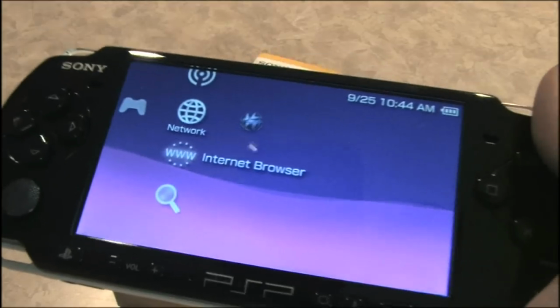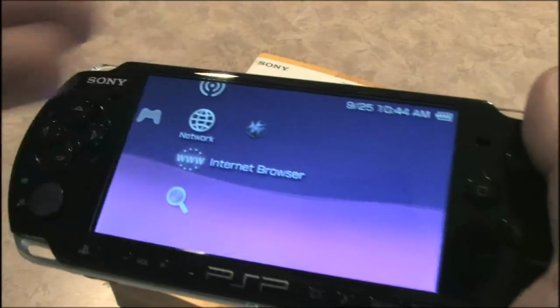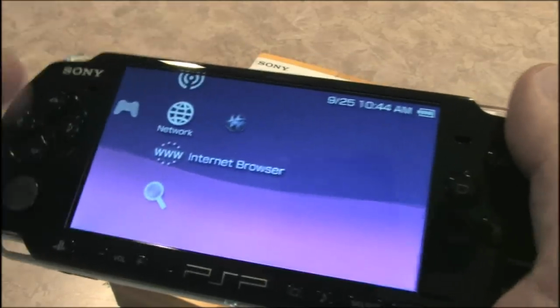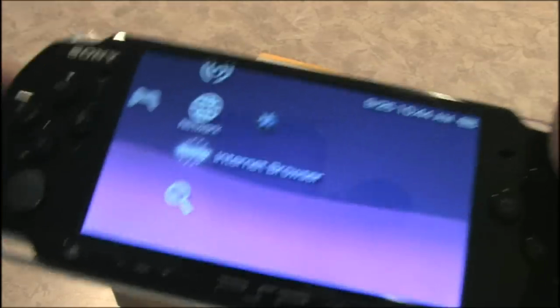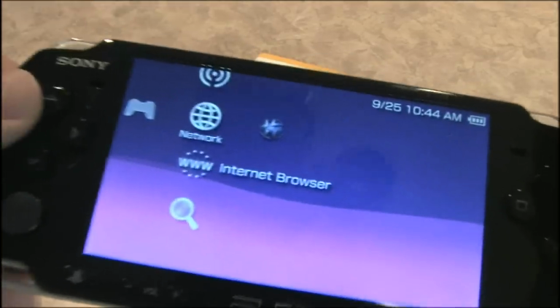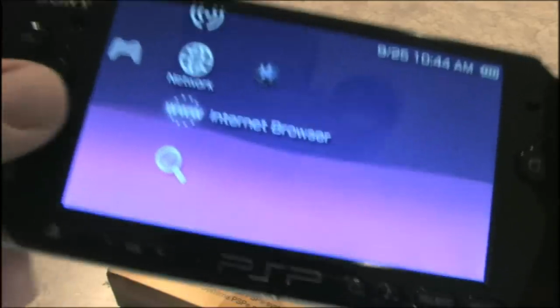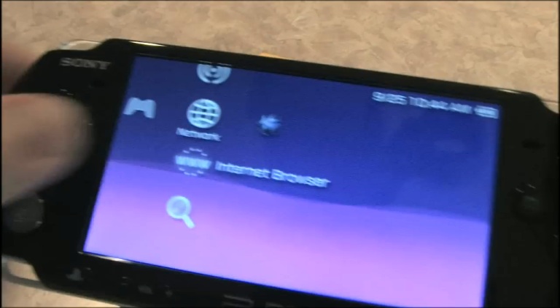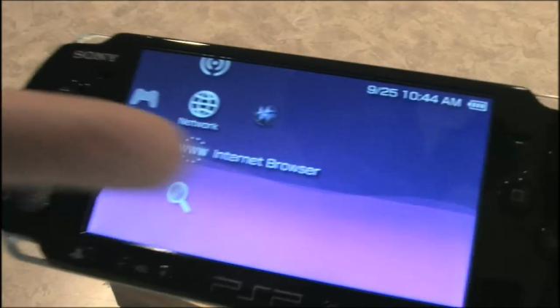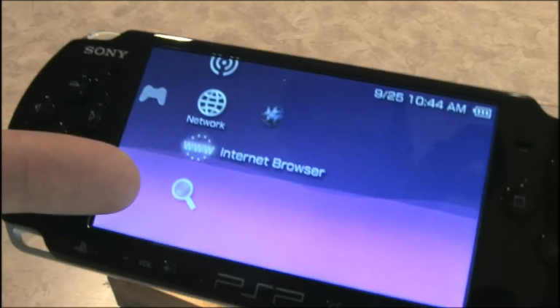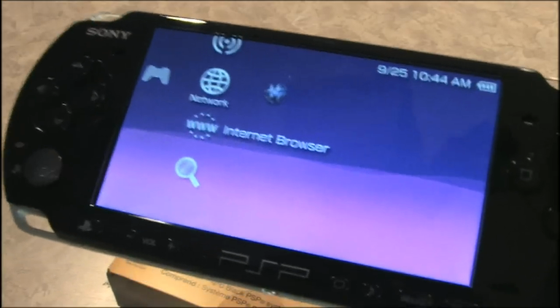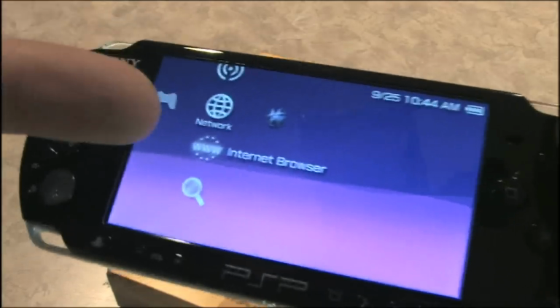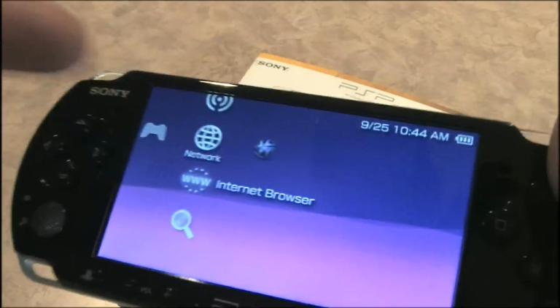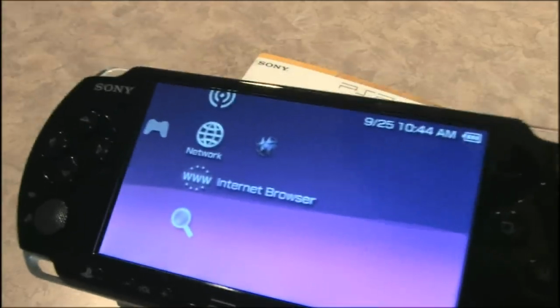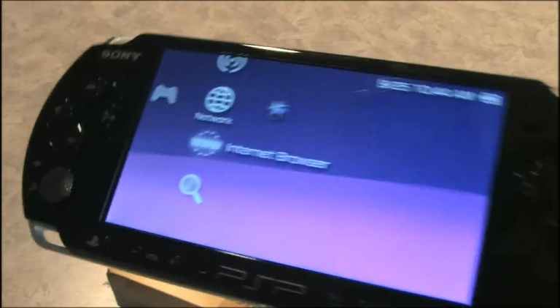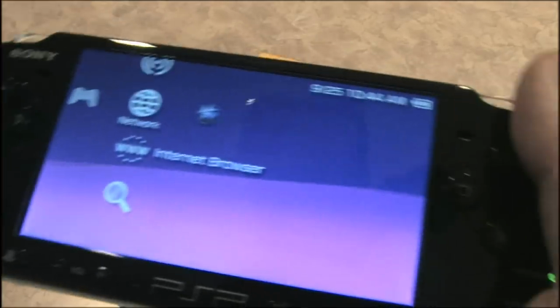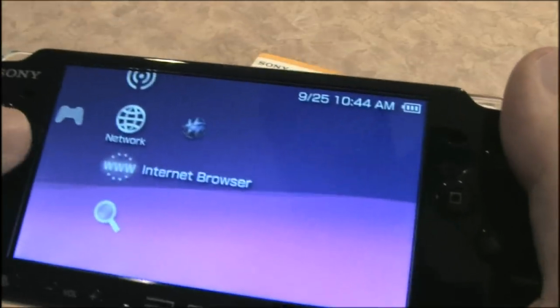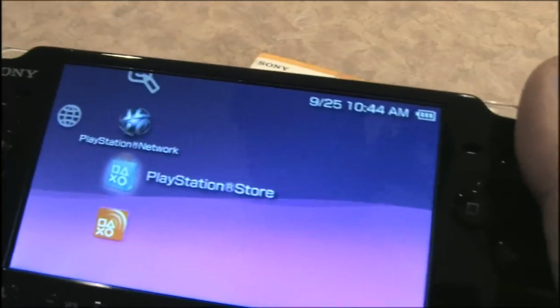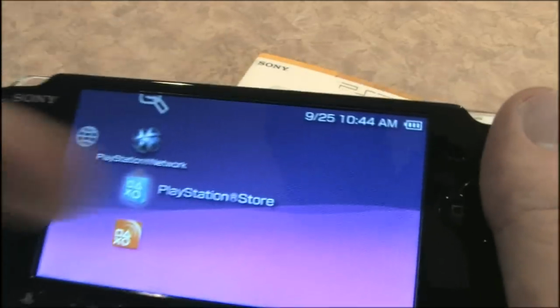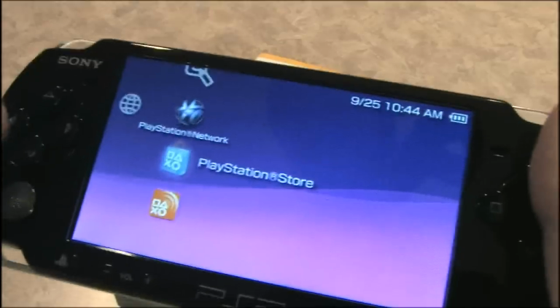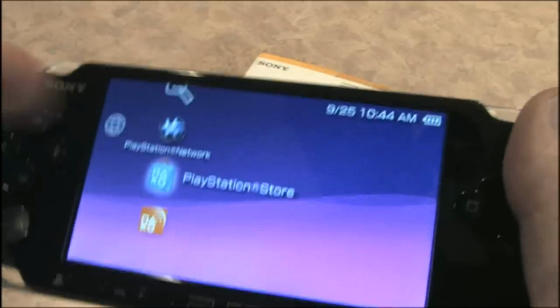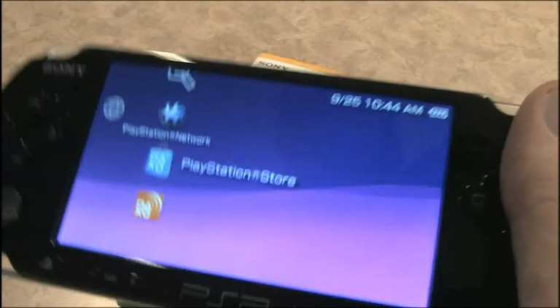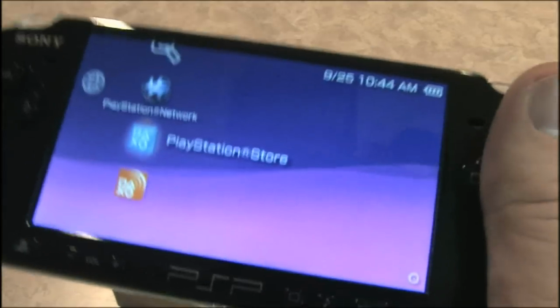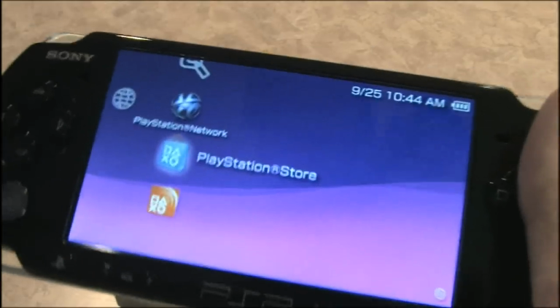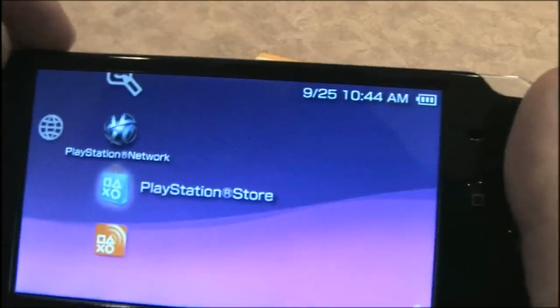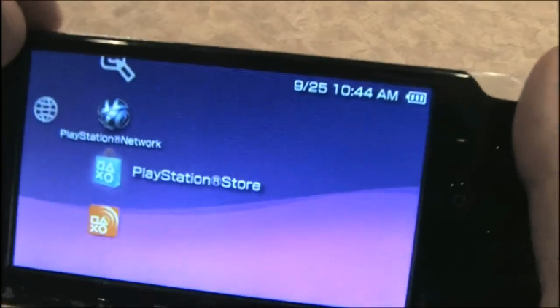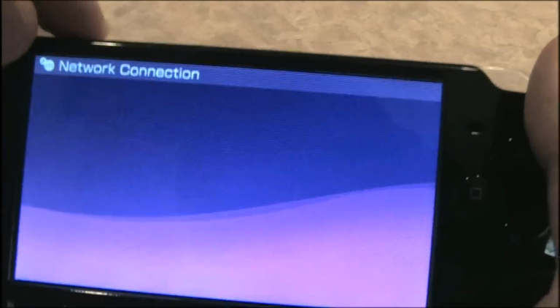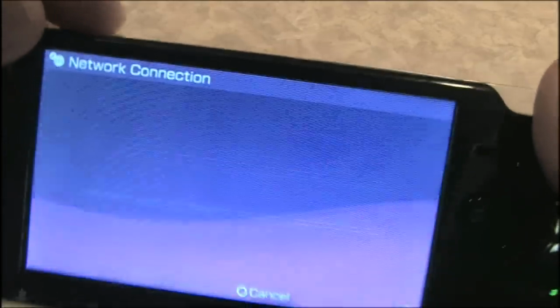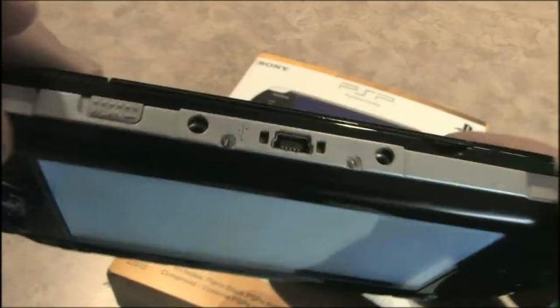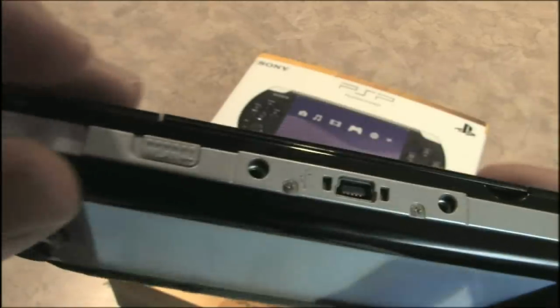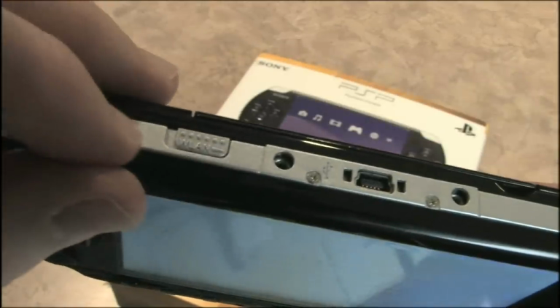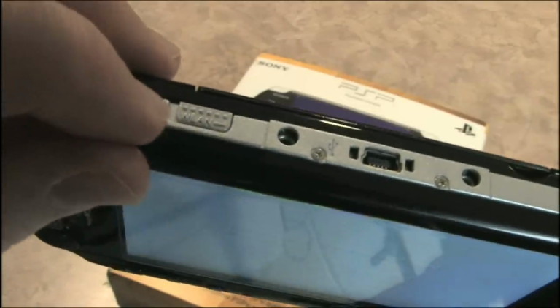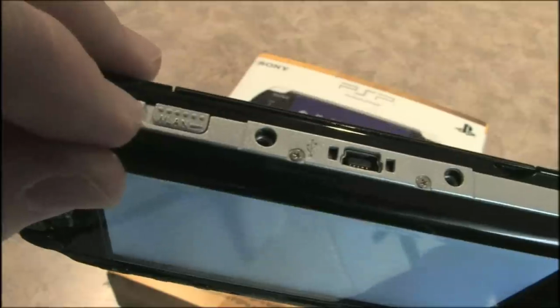The internet browser in here is a piece of junk — it's completely worthless. It didn't need to be; they could have made an excellent internet browser. The PlayStation Store, on the other hand, is now awesome and works really well. You can see up top it has a WLAN switch.